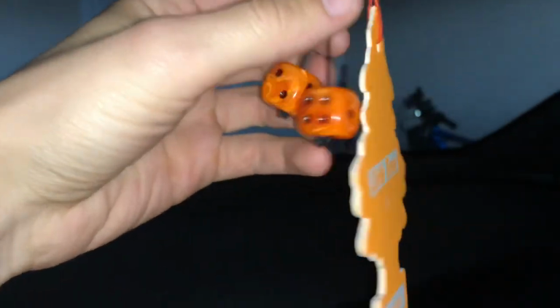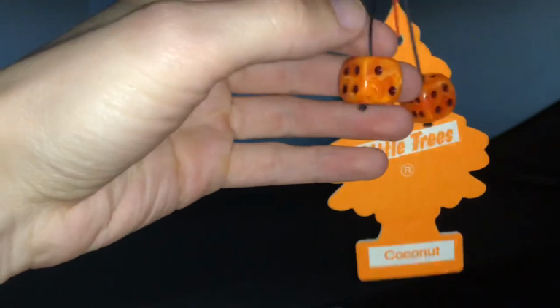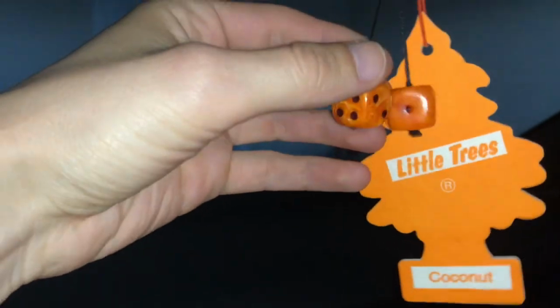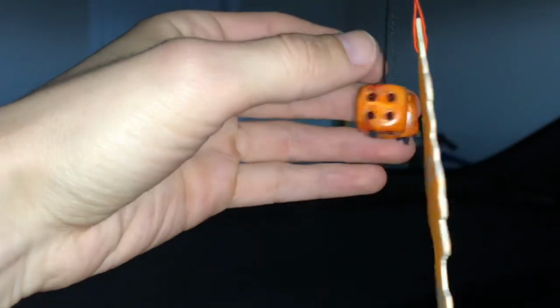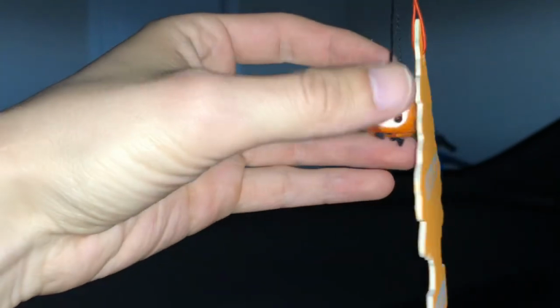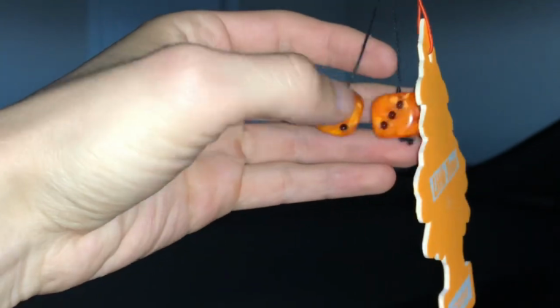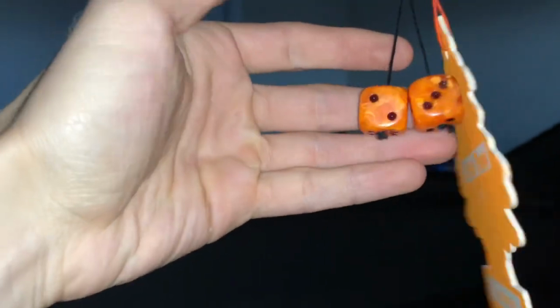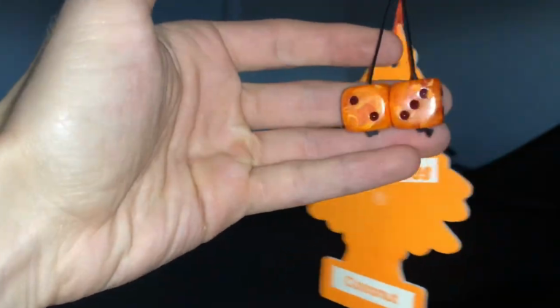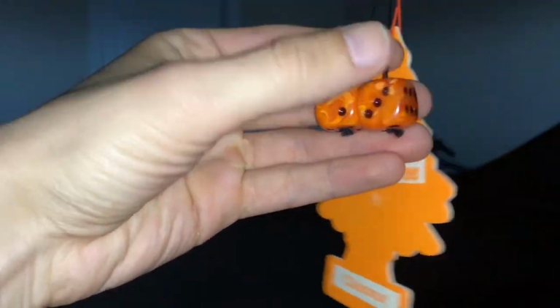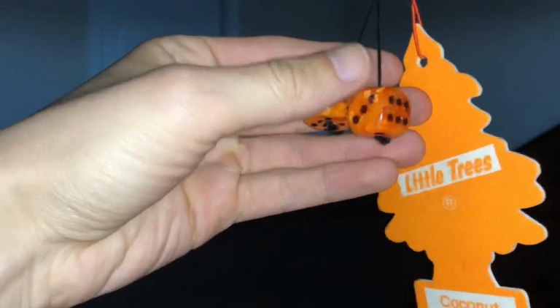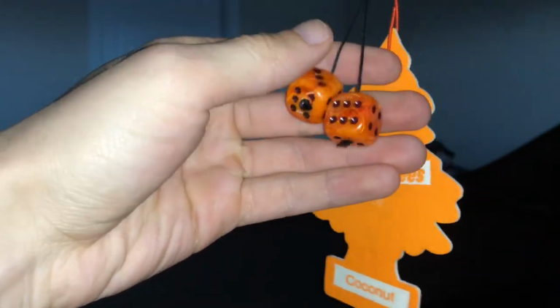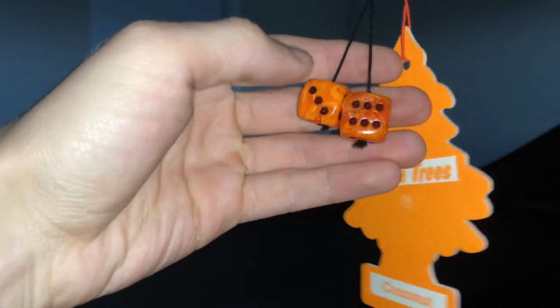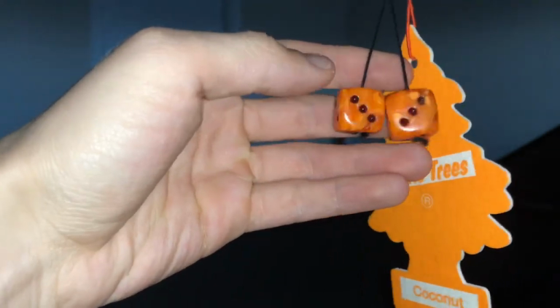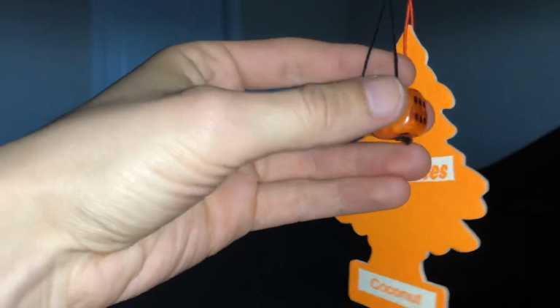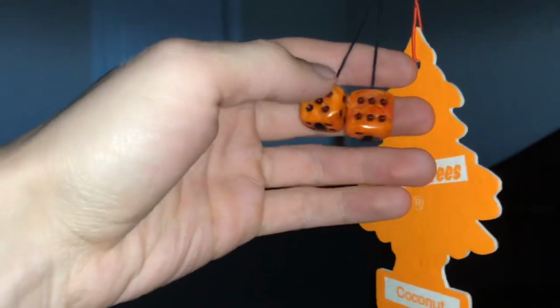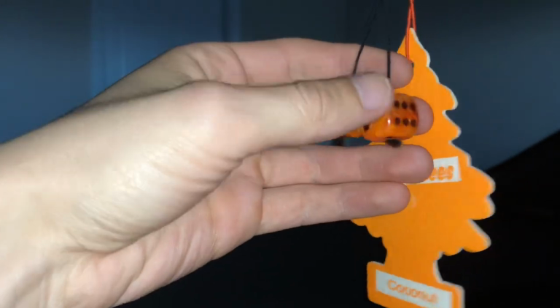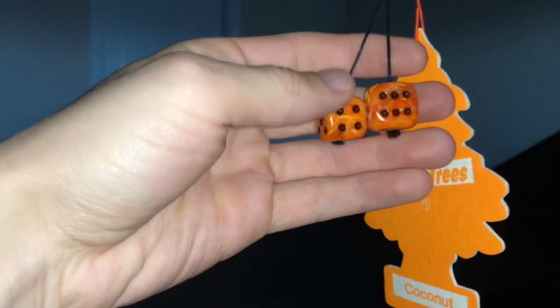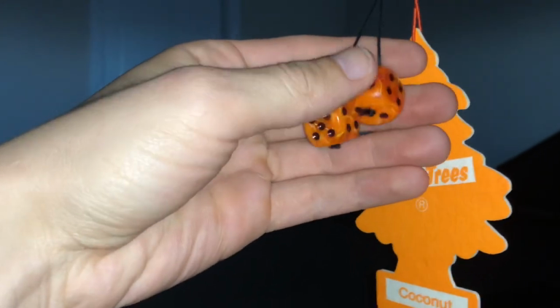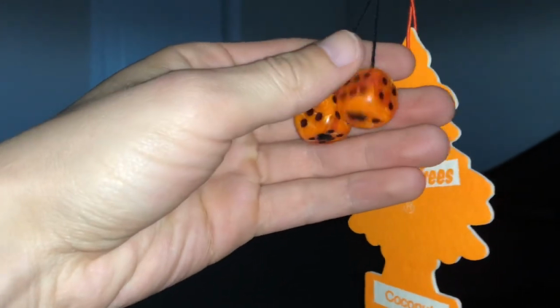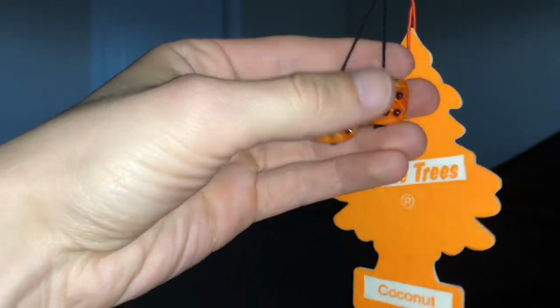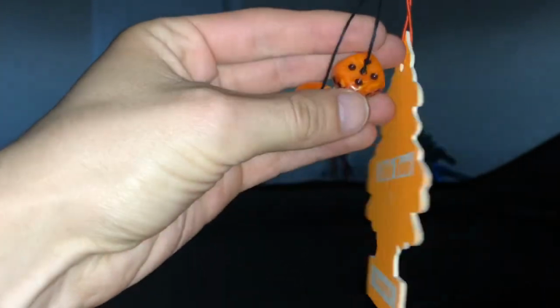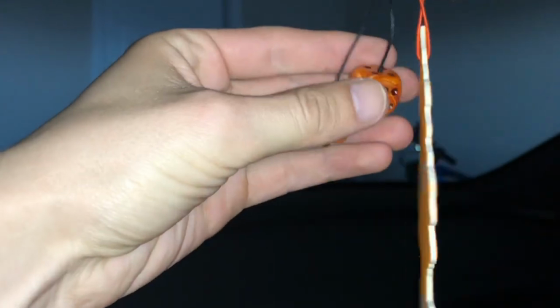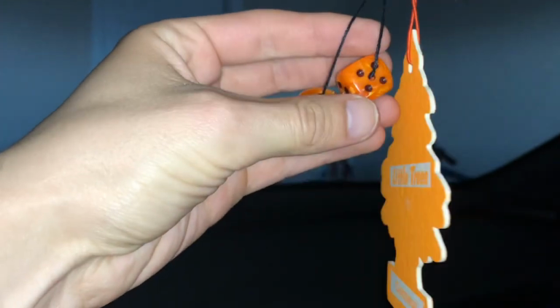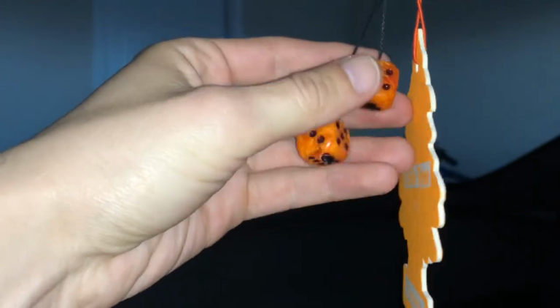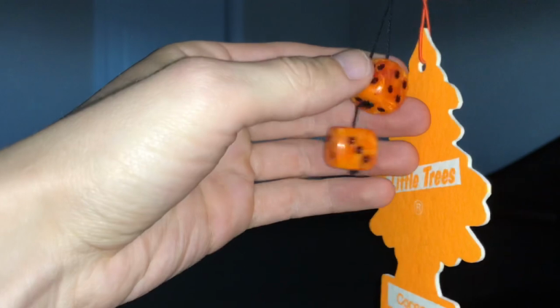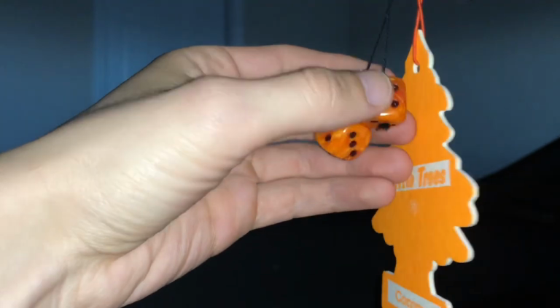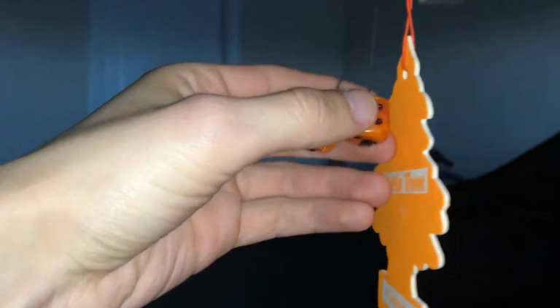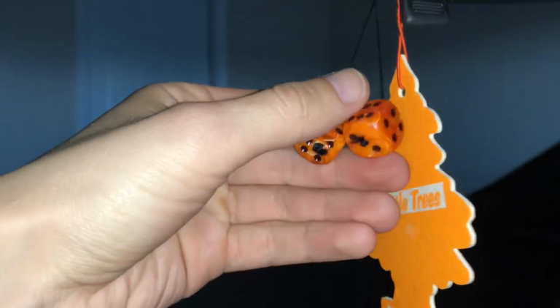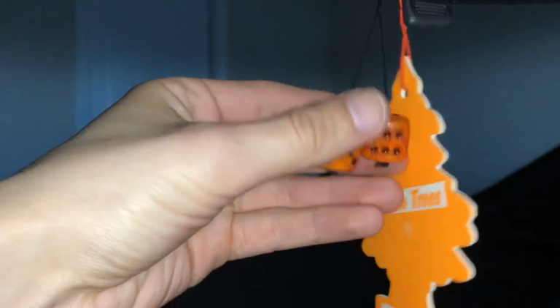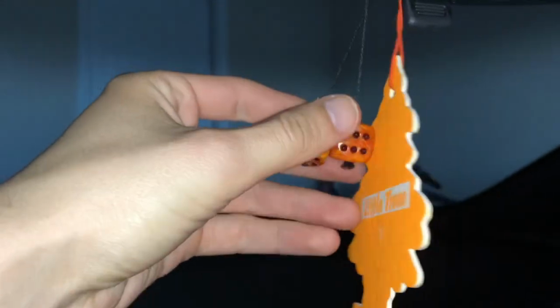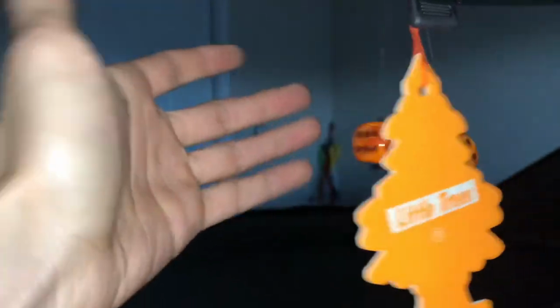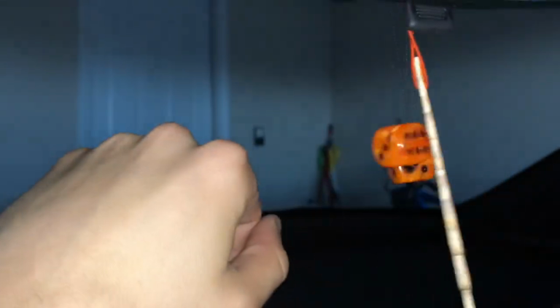For the miscellaneous items — I have dice that are almost color-matched as well. I found them at a store called Gamers and Geeks. They were regular dice — I drilled a hole in them, put thread through them, and now they're a neat little addition.